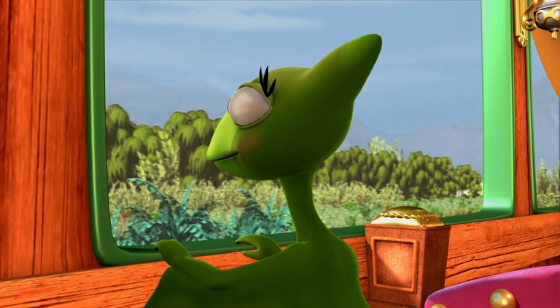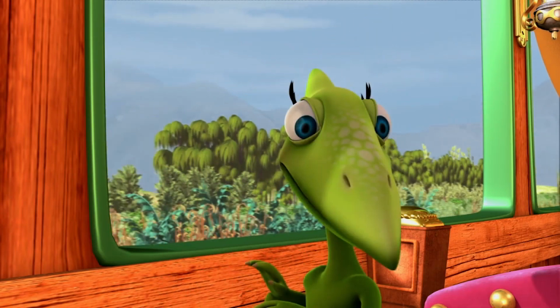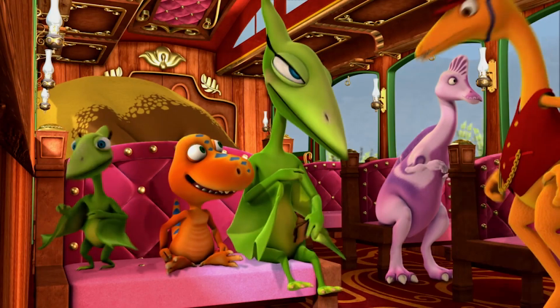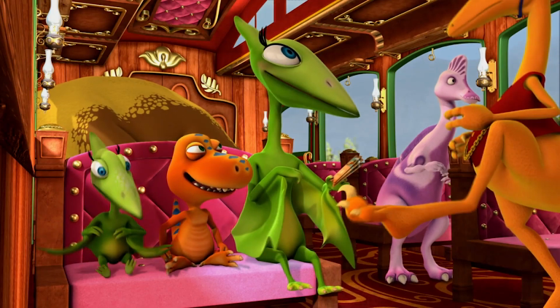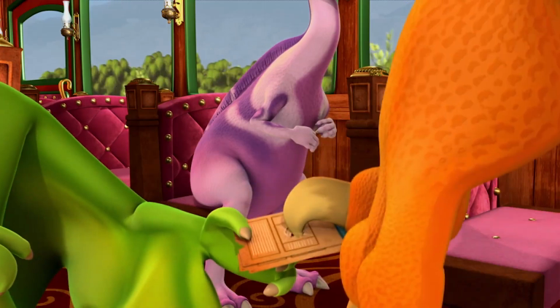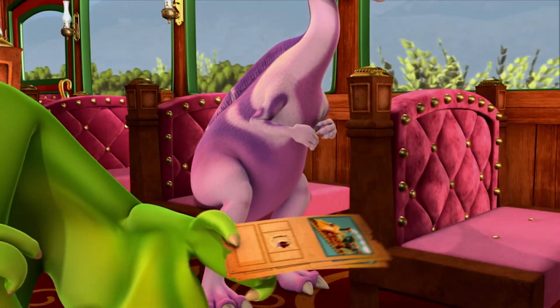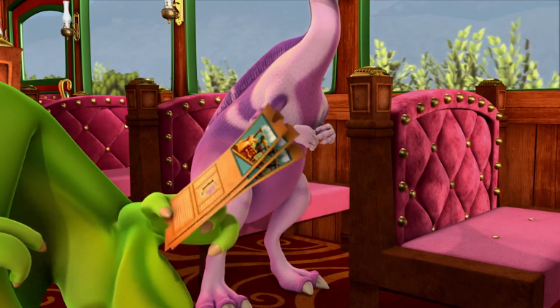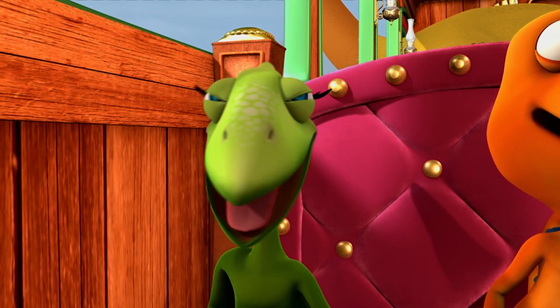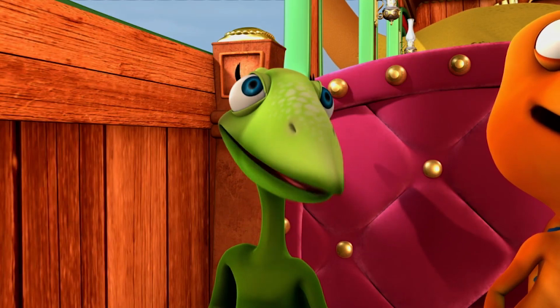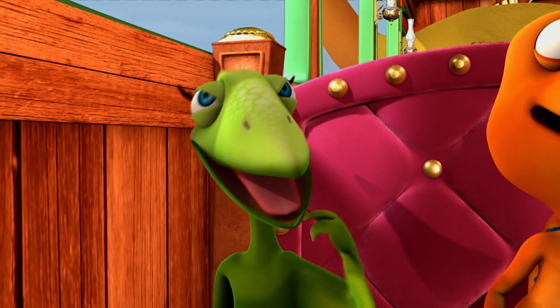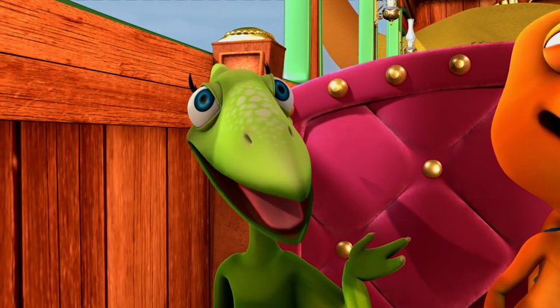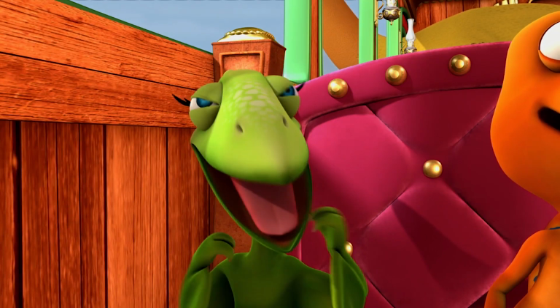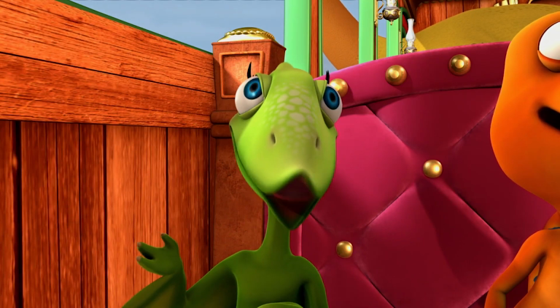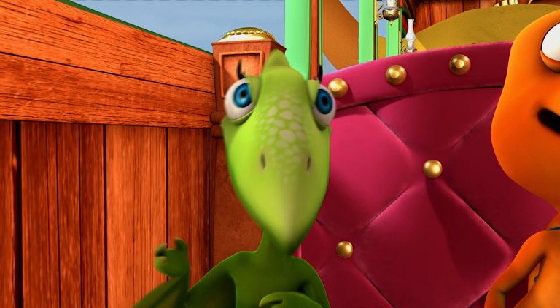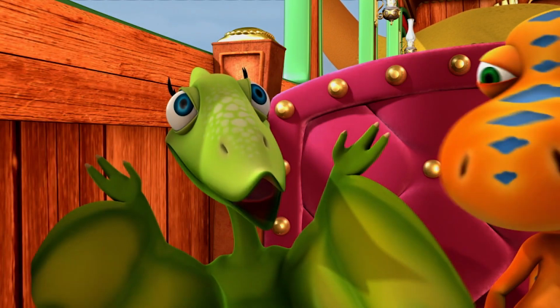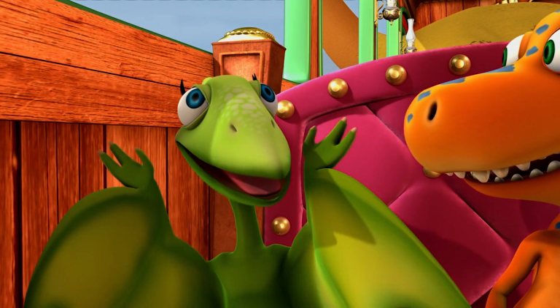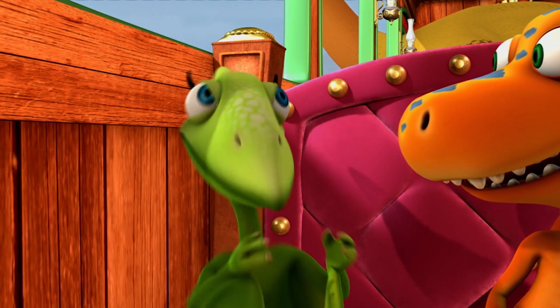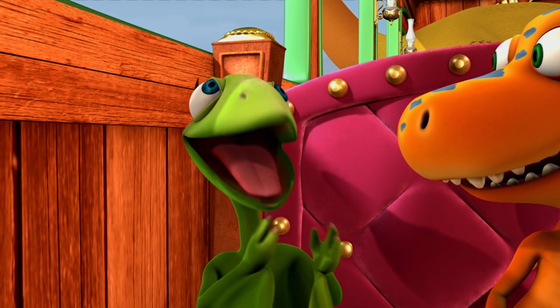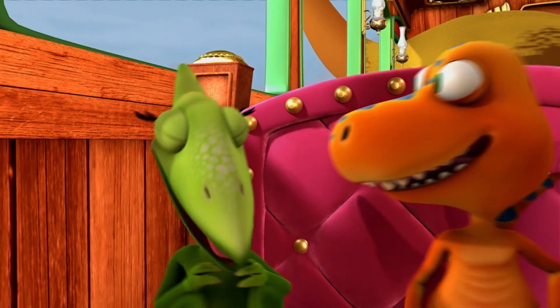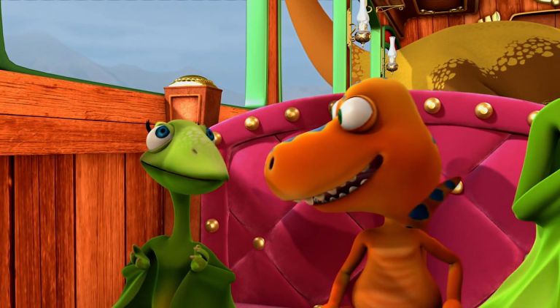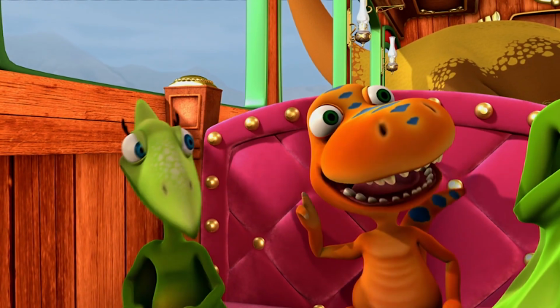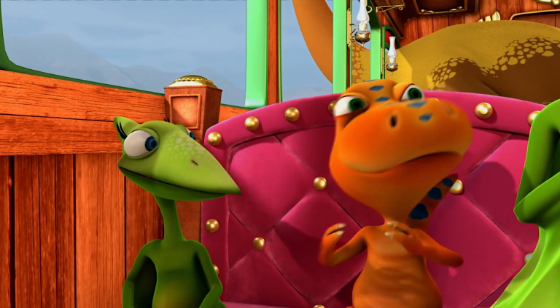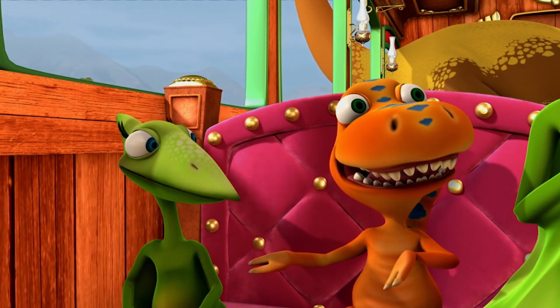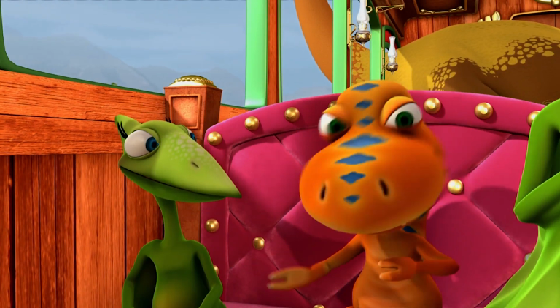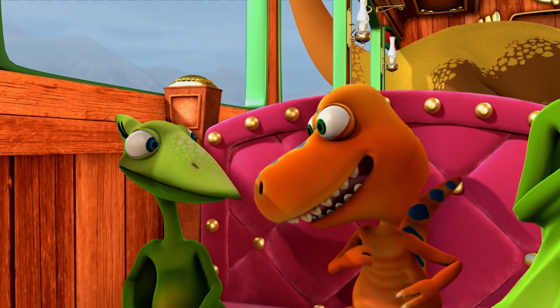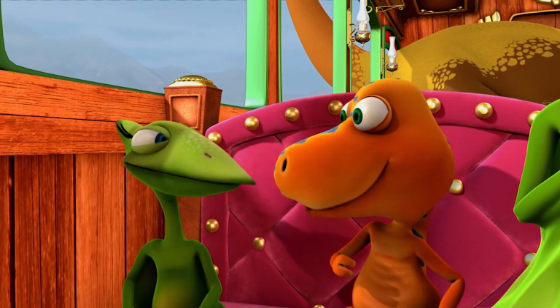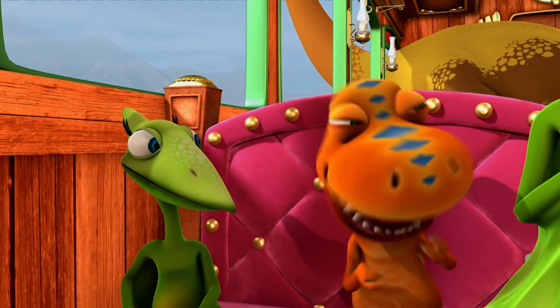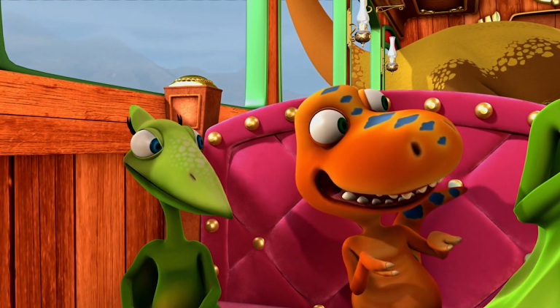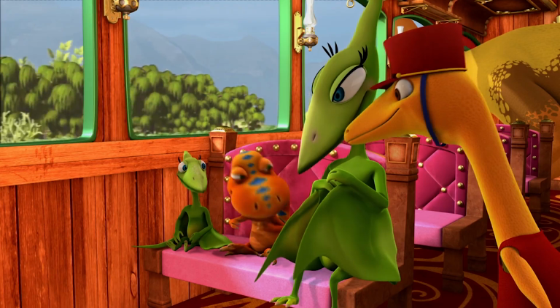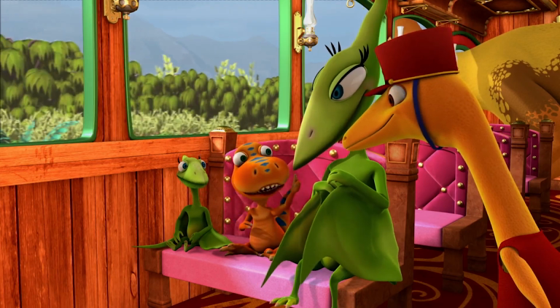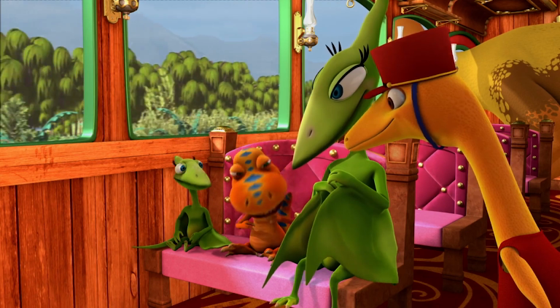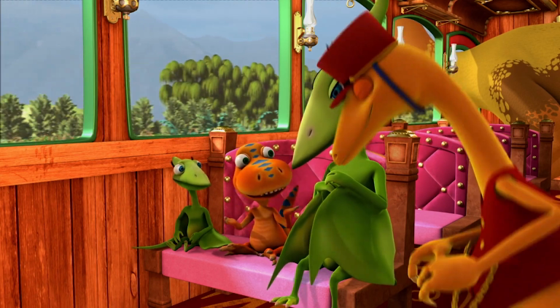Tickets, please. Mr. Conductor, you were playing hide-and-seek this morning. You should have seen how good Dad was at hiding. He used camouflage. That's a big new word Mom taught us. I bet you know all about it.